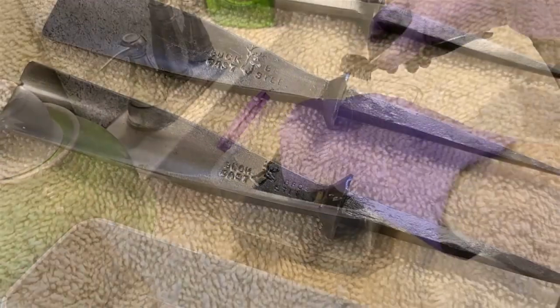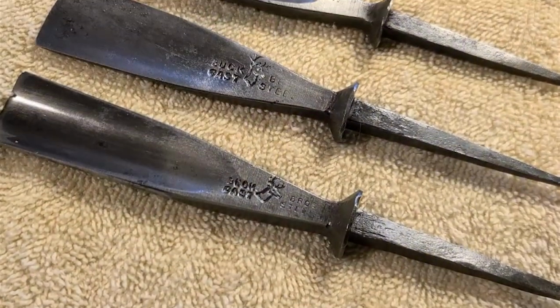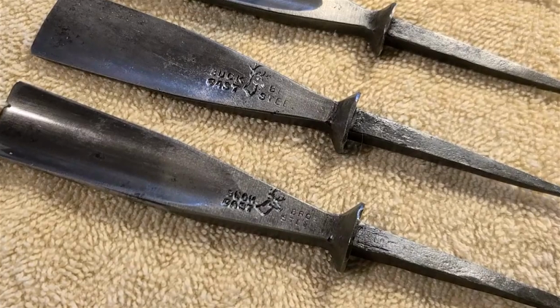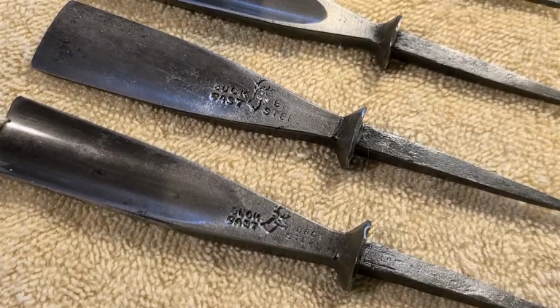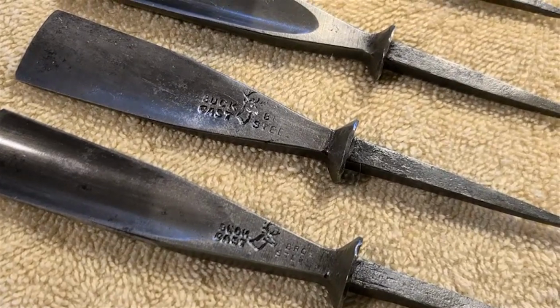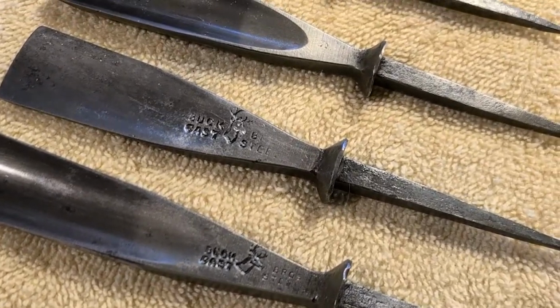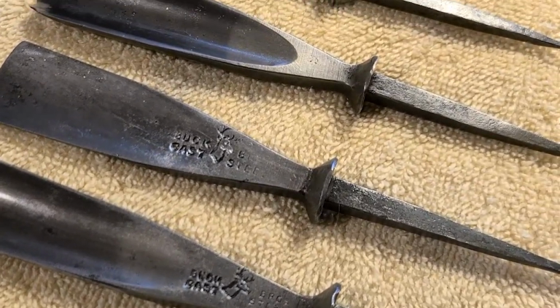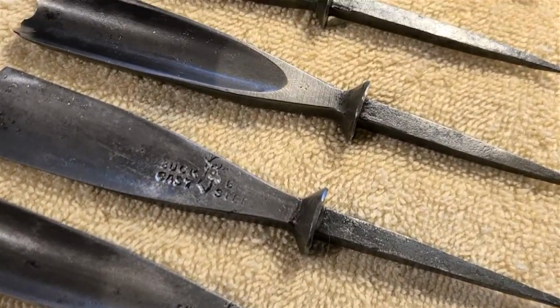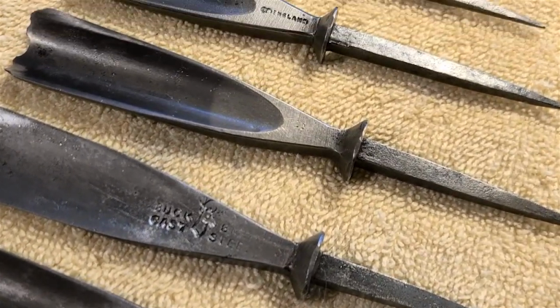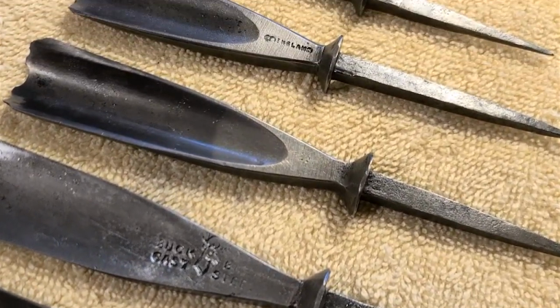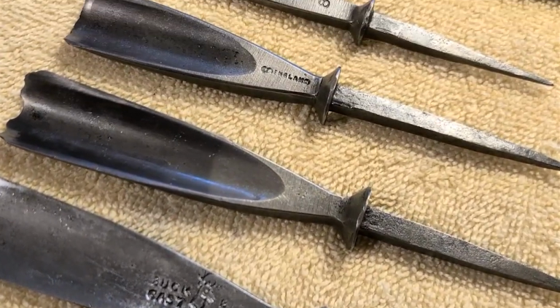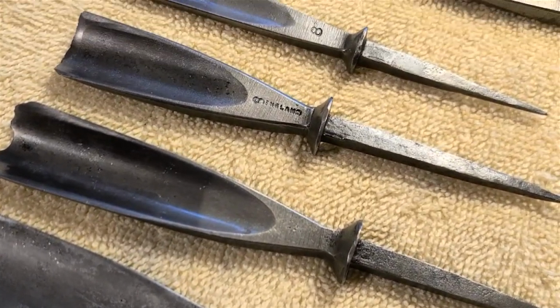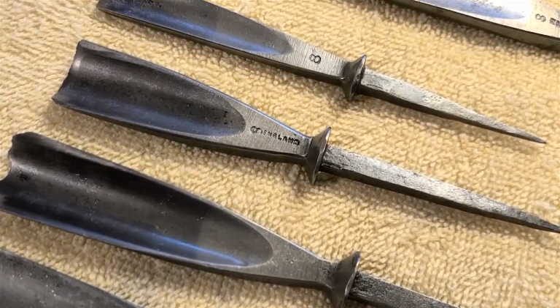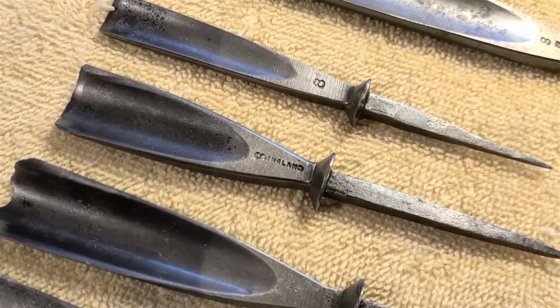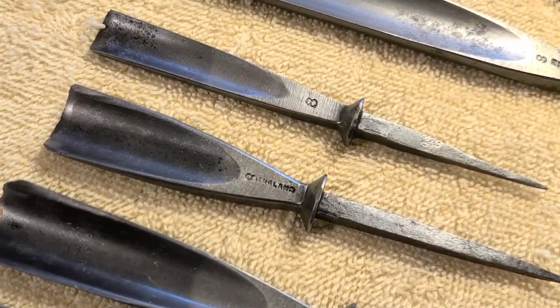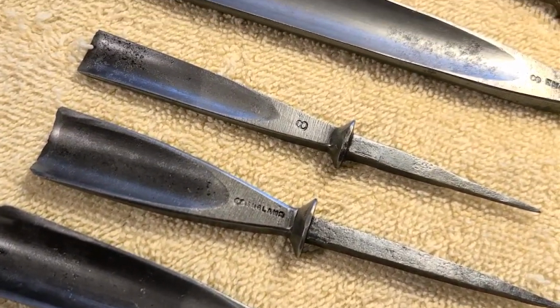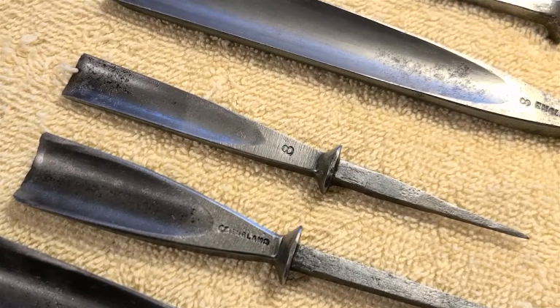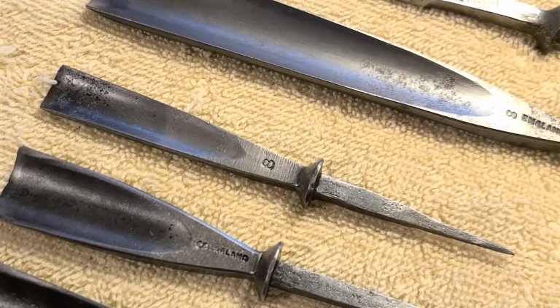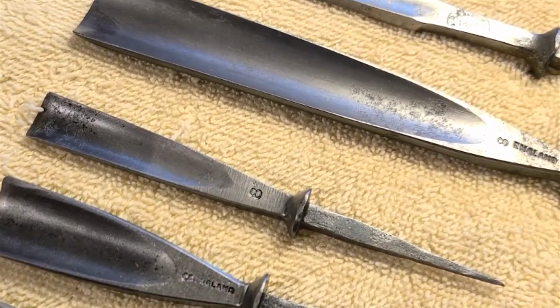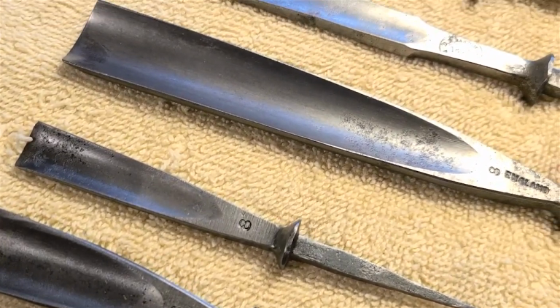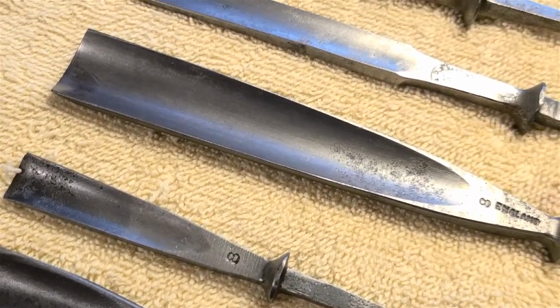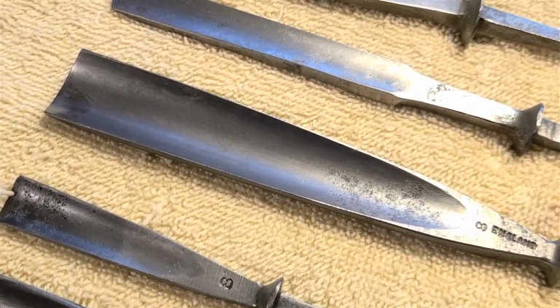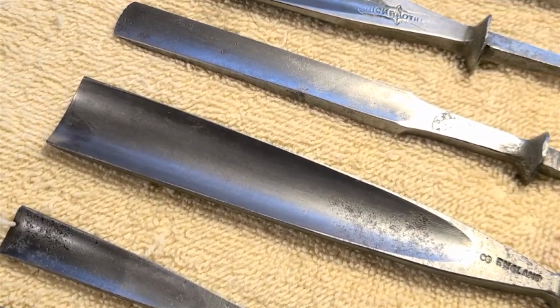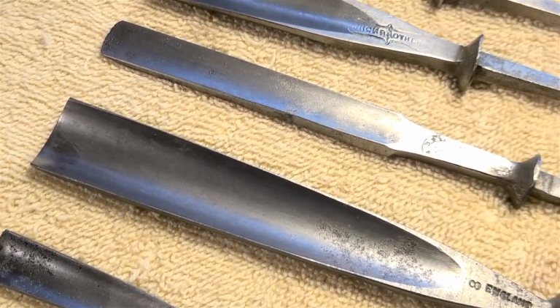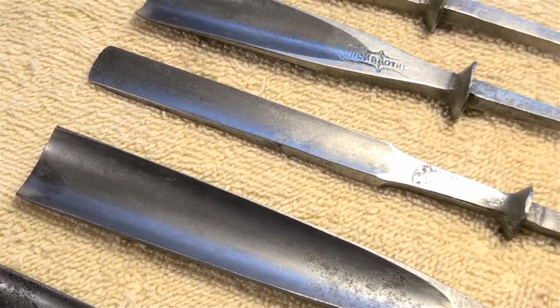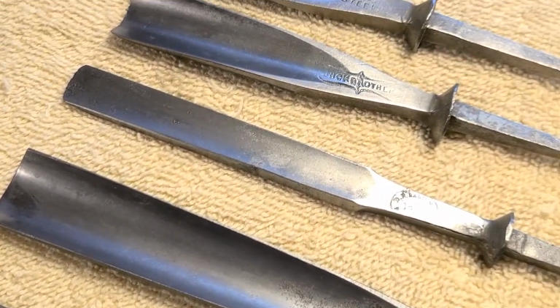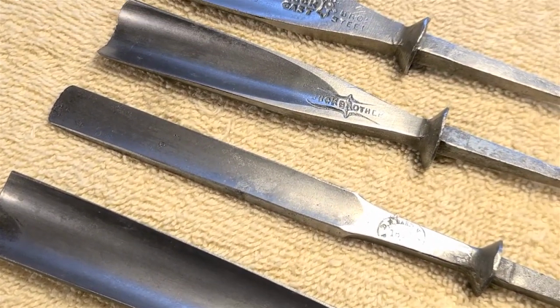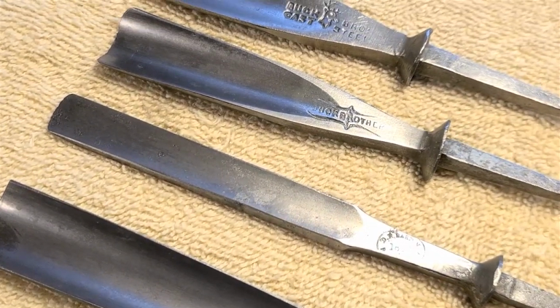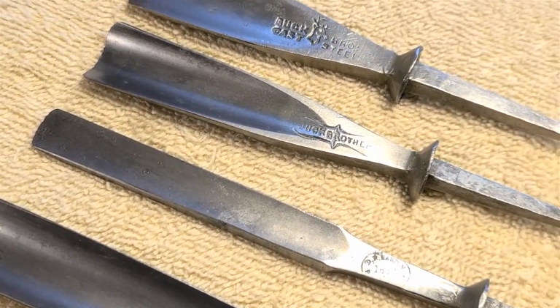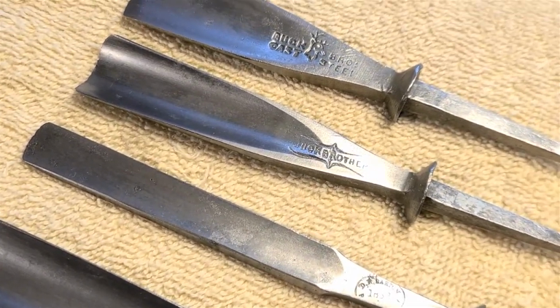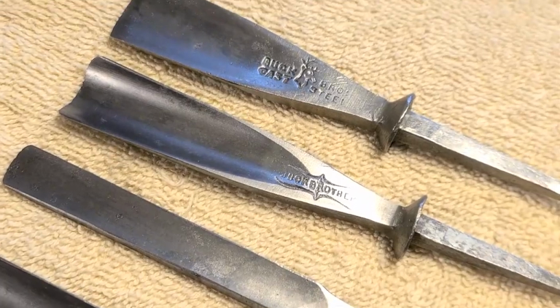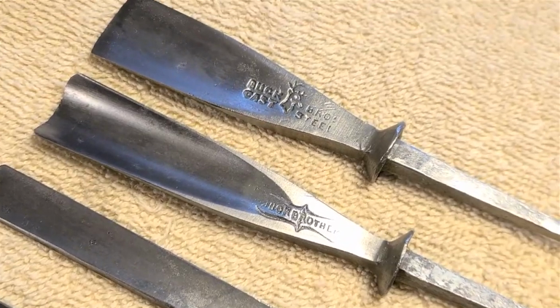The chisels are looking great after a night in the rust remover, and I can actually tell what they are now. We have some Buck Bros, some DR Barton, SJ80s. This is good old steel.